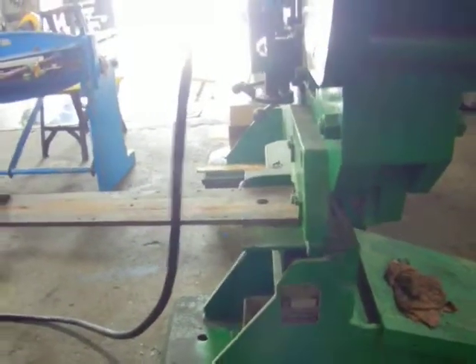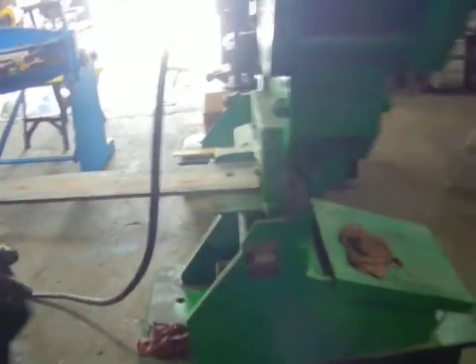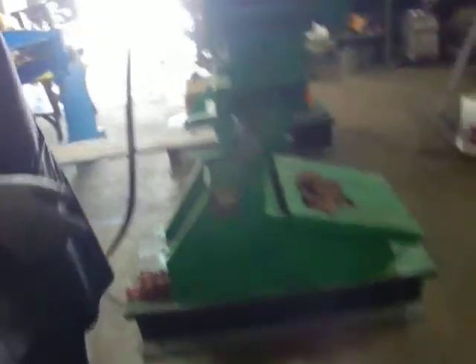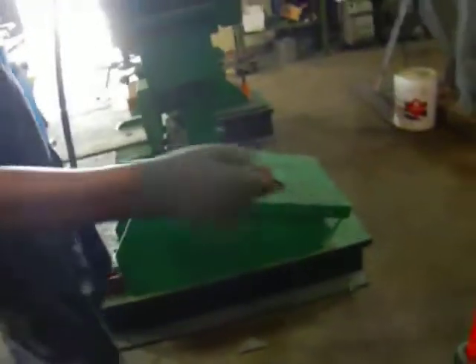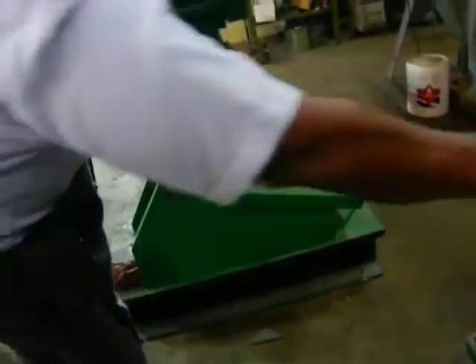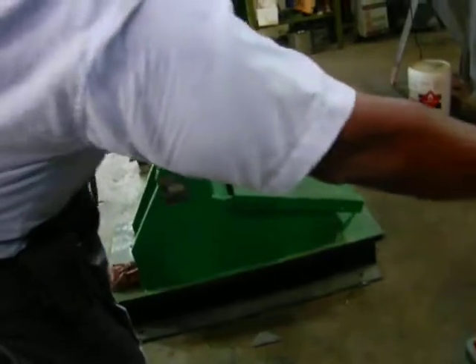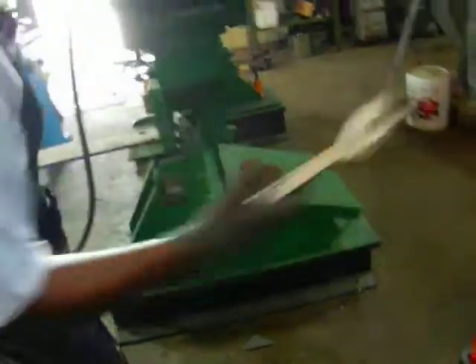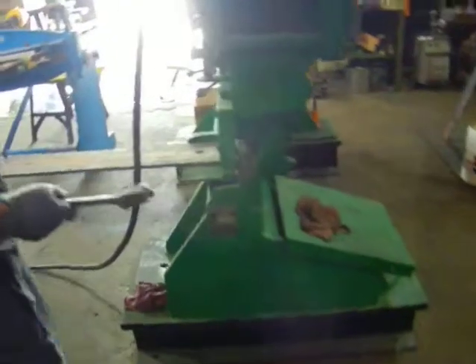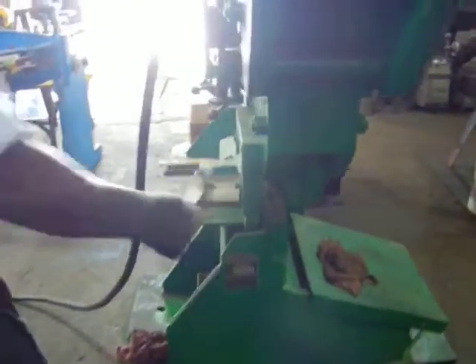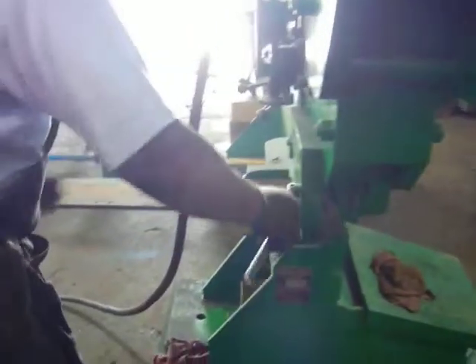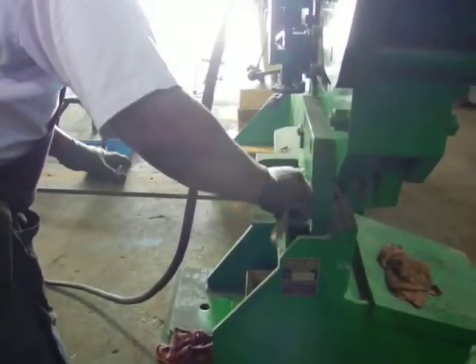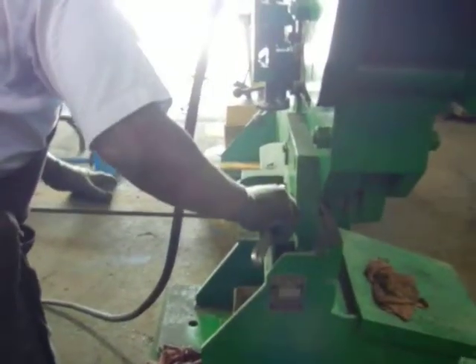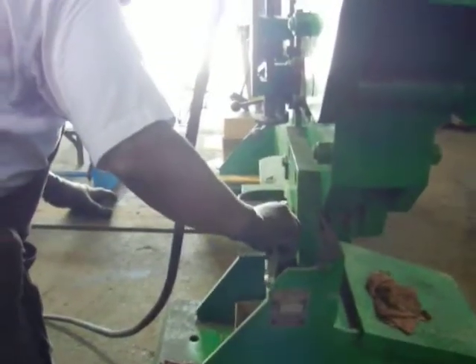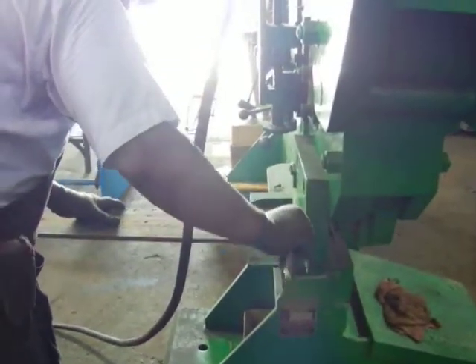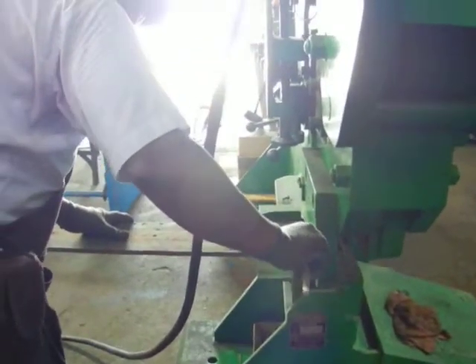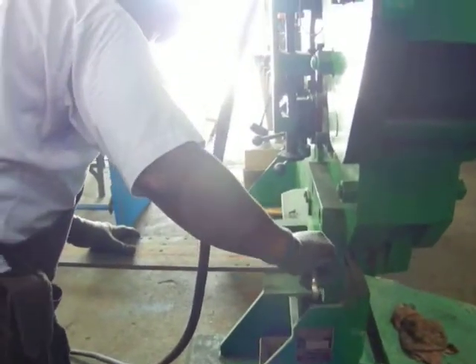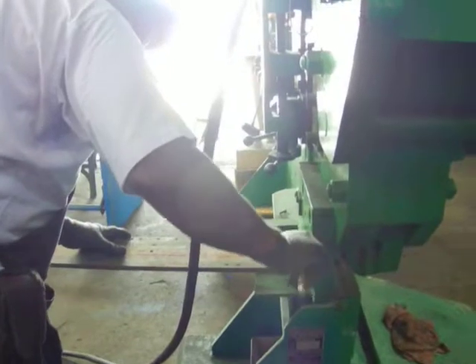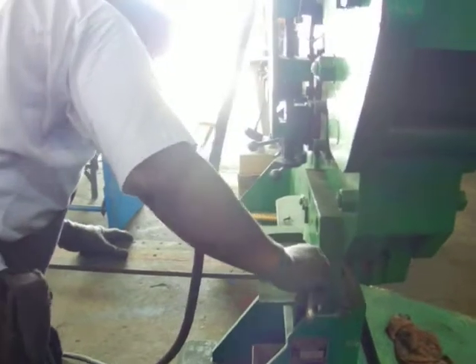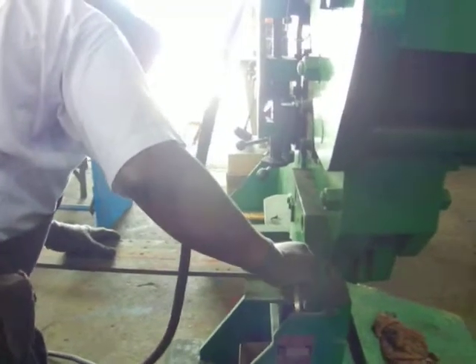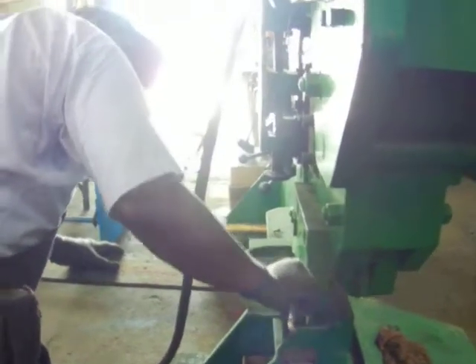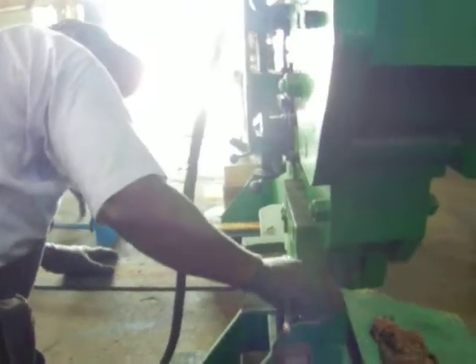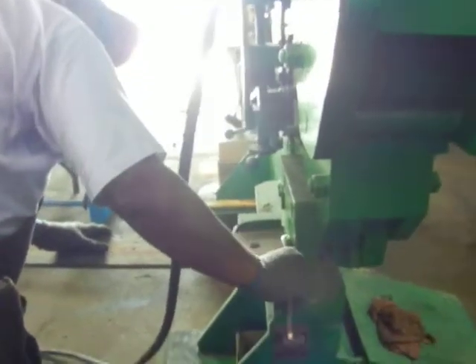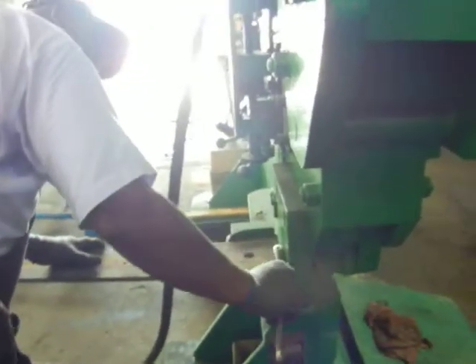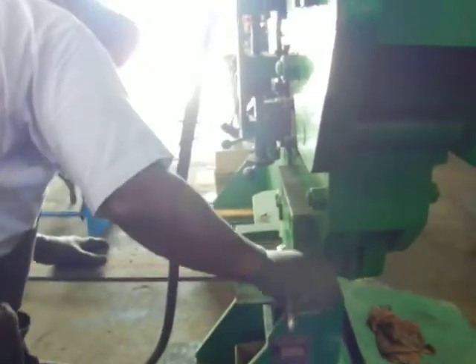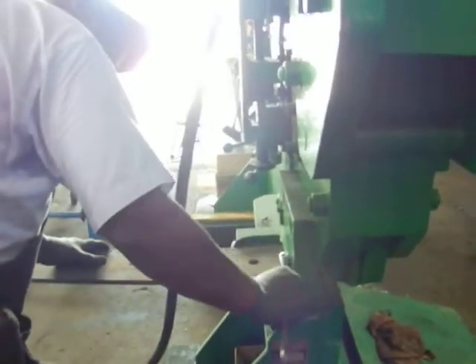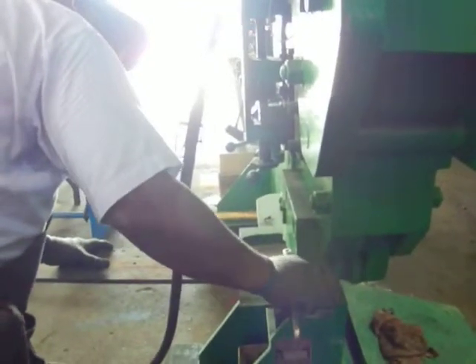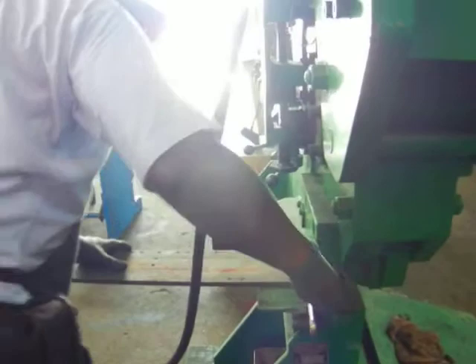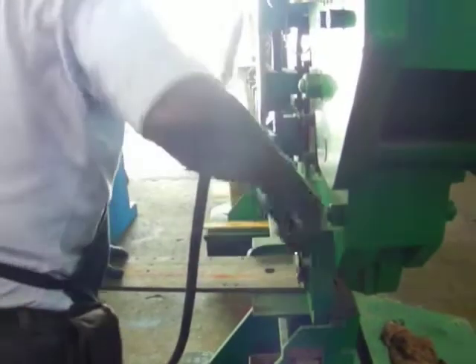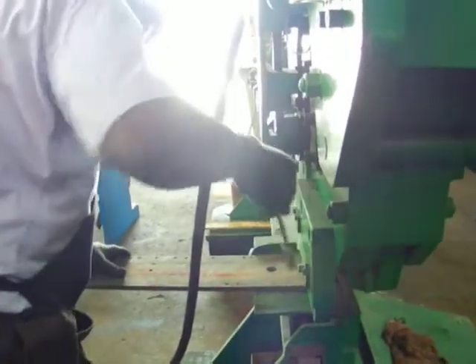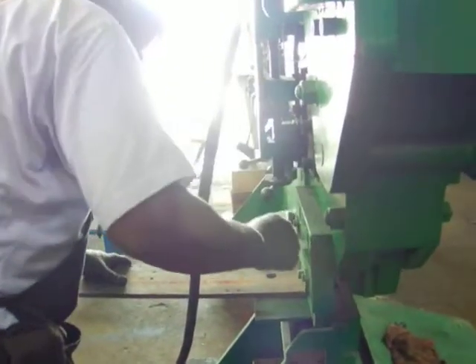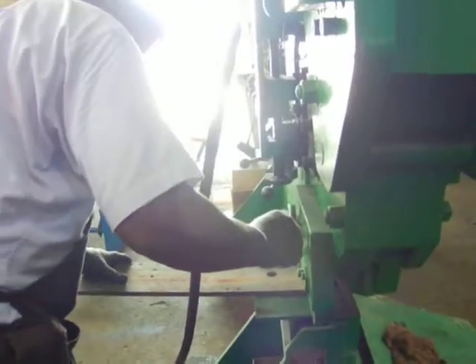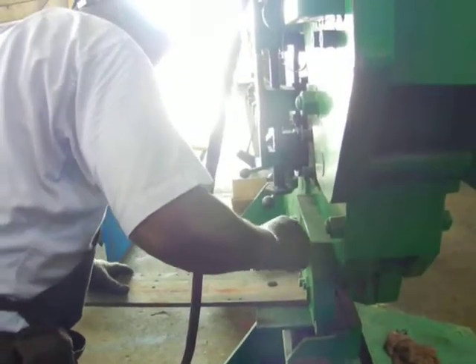It's too thick, we got to raise the guard real quick. We were shearing pieces of half-inch, so now we jumped up to five-eighths.